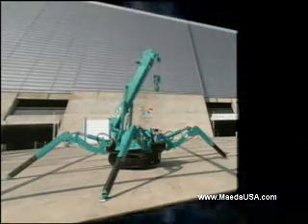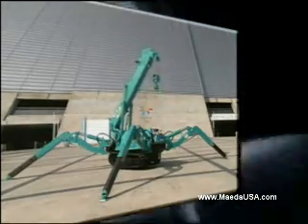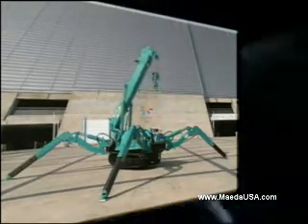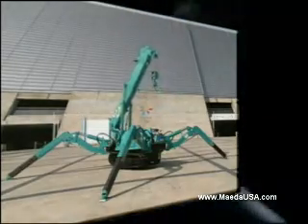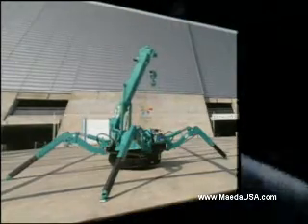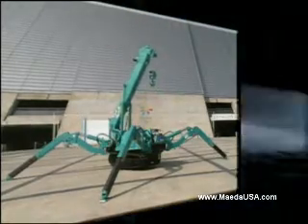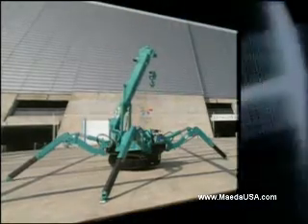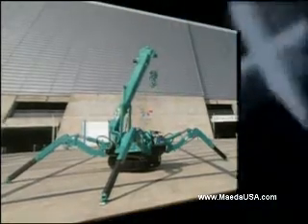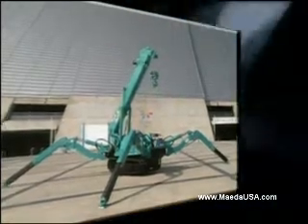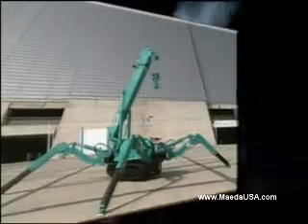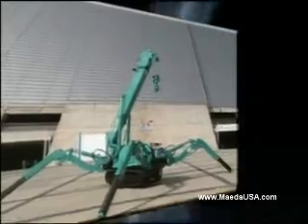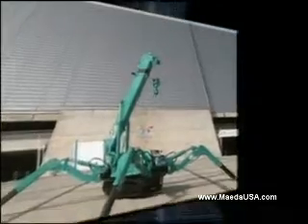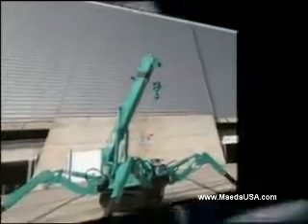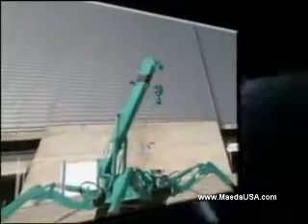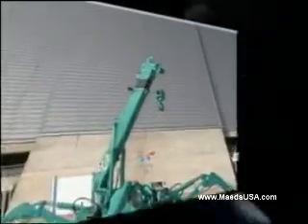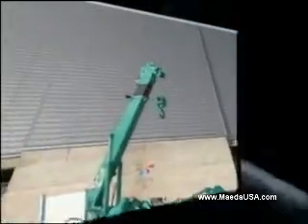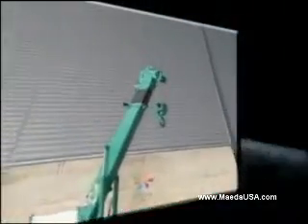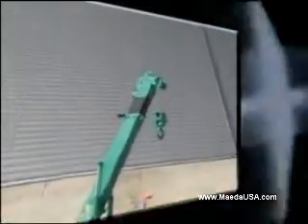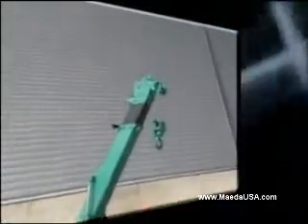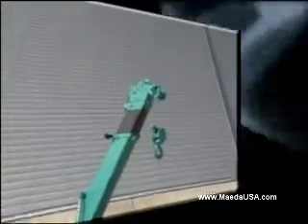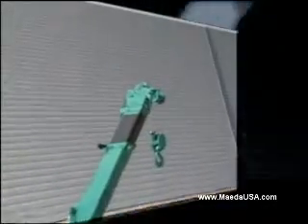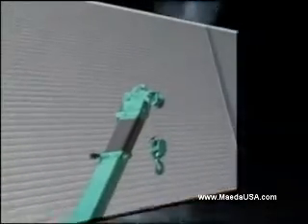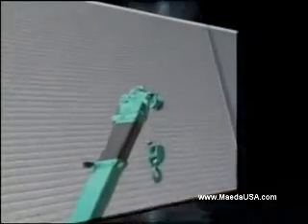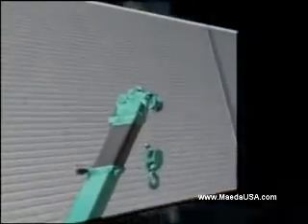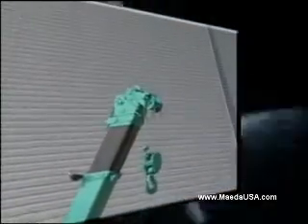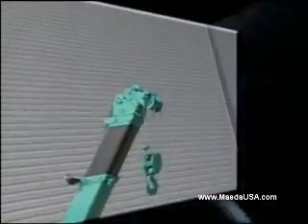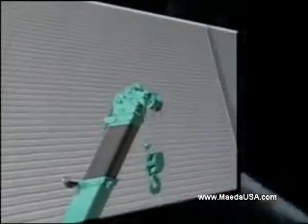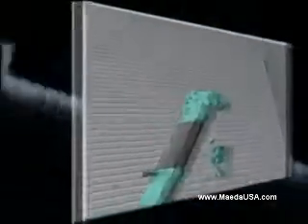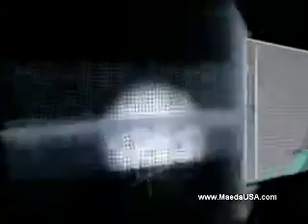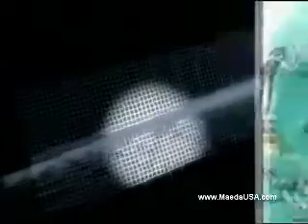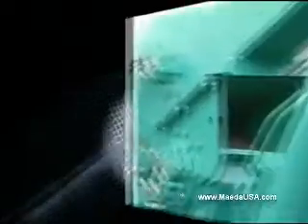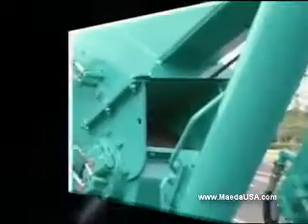The pentagonal boom is sleek and strong. Minimal deflection makes accurate positioning of loads reliable, safe and simple.